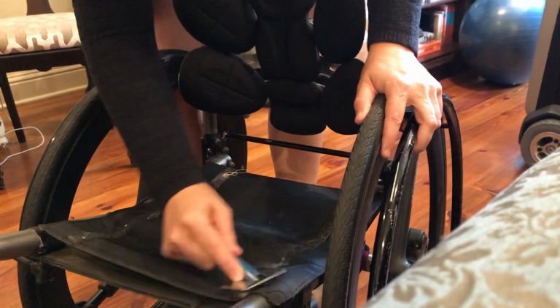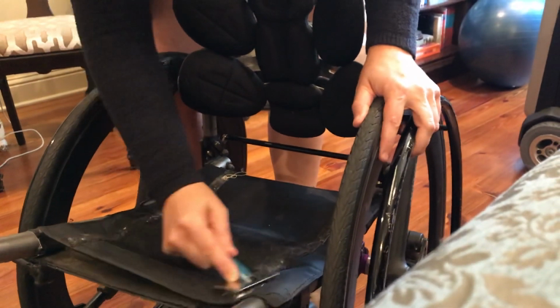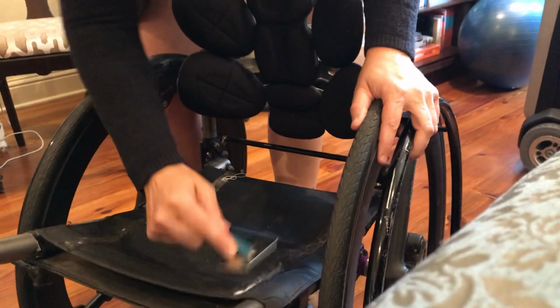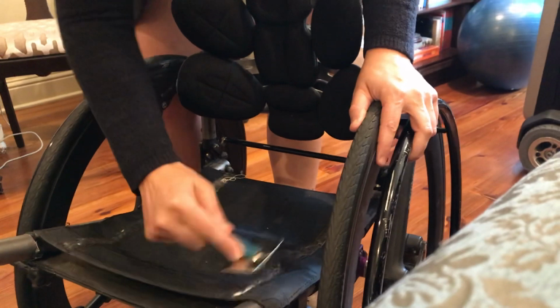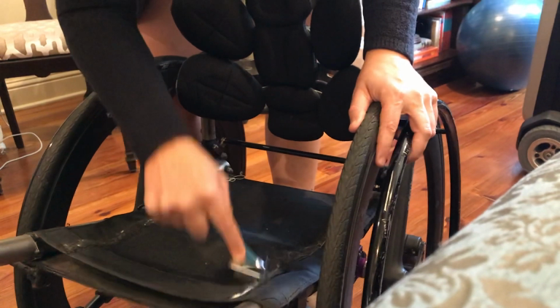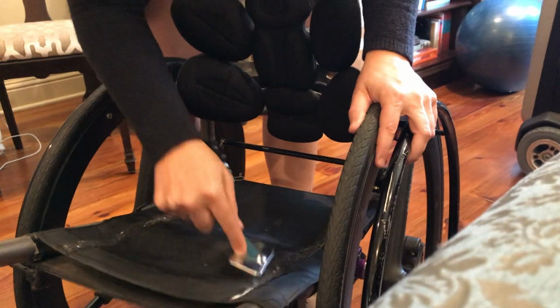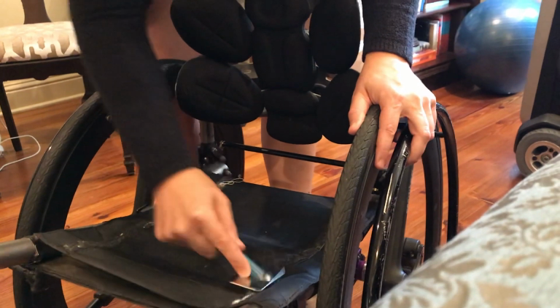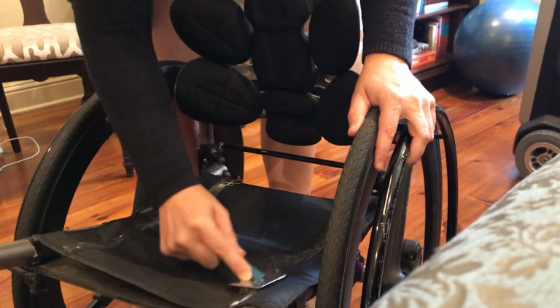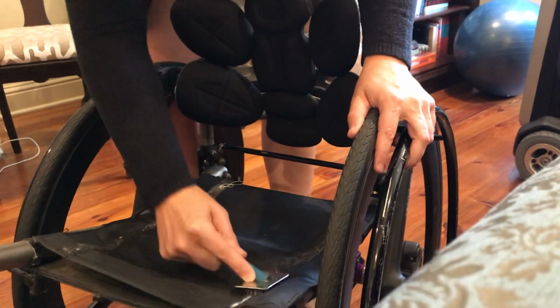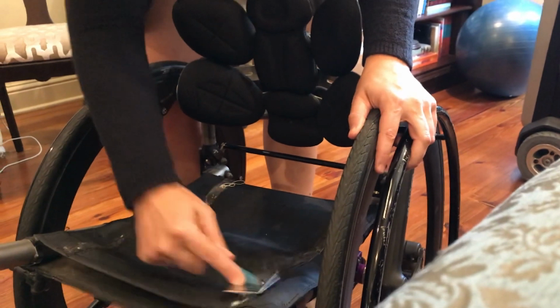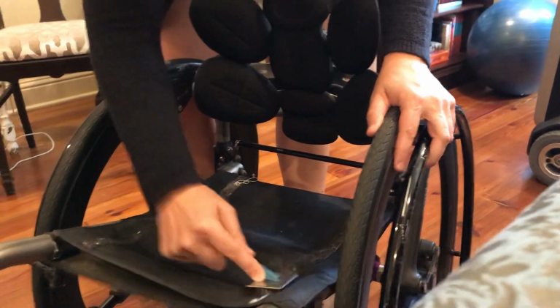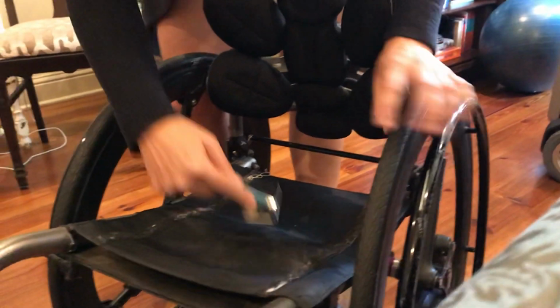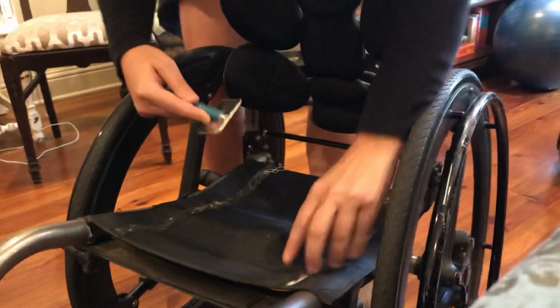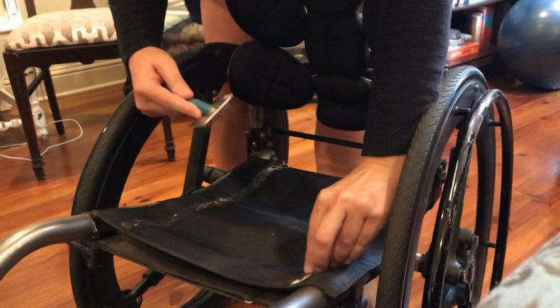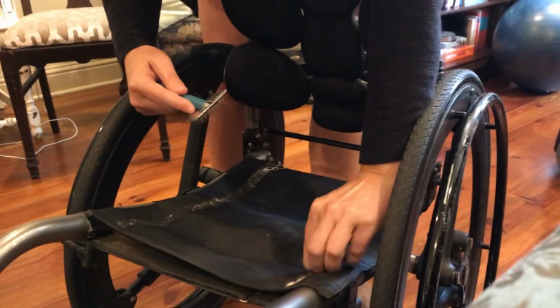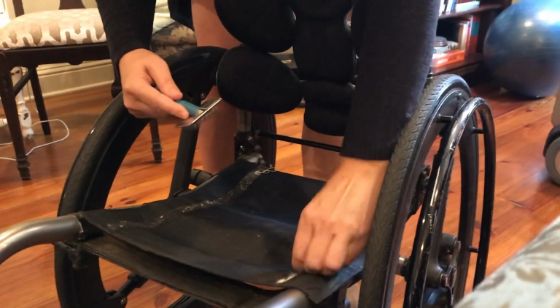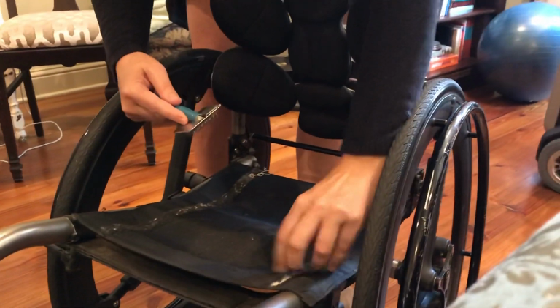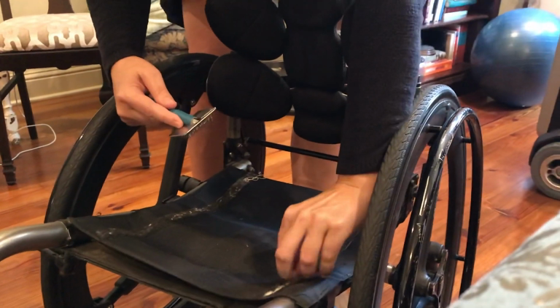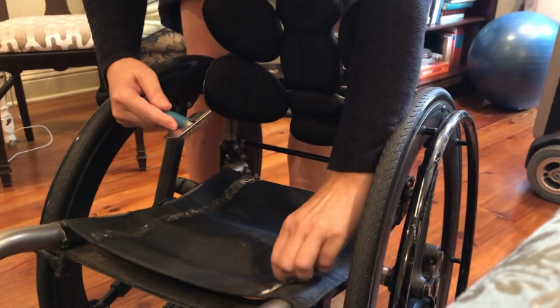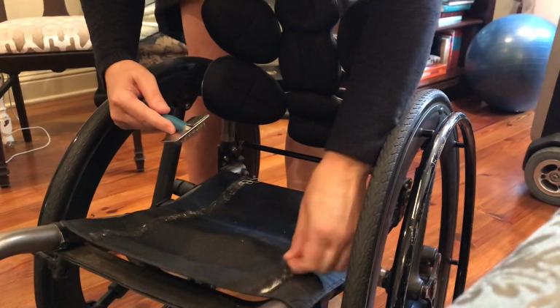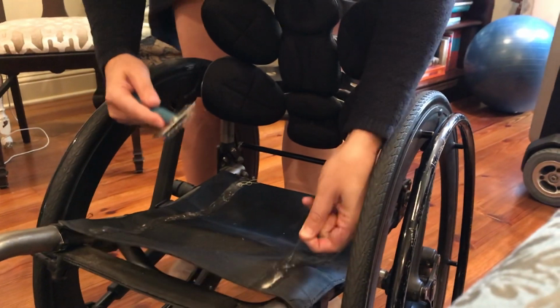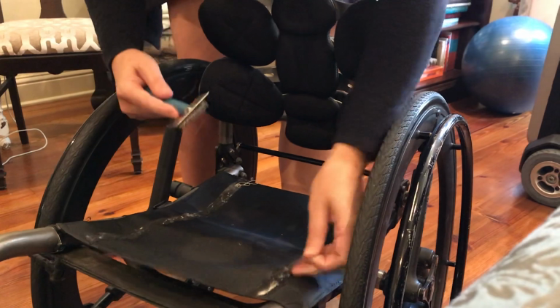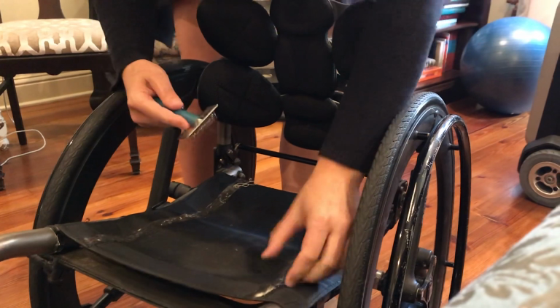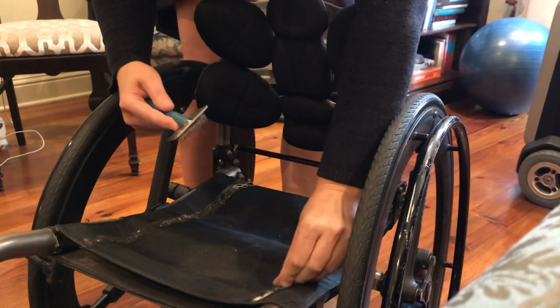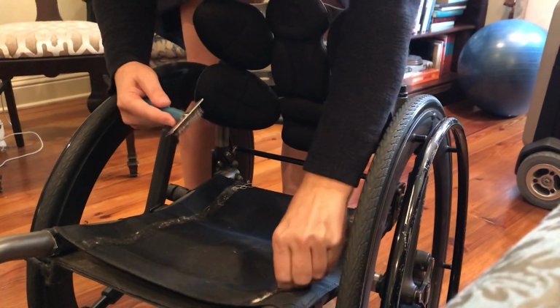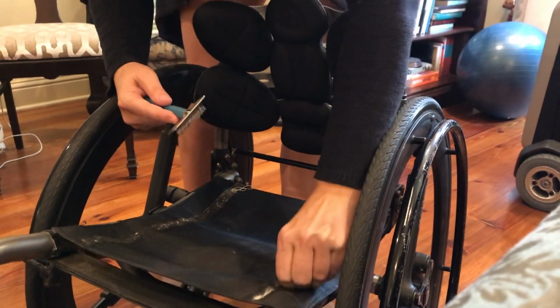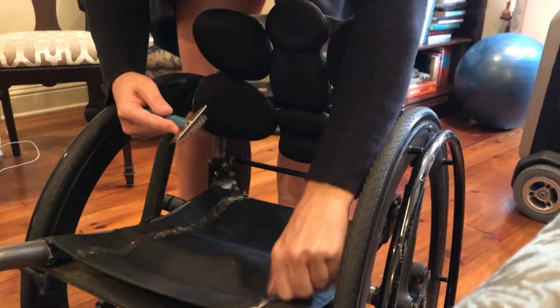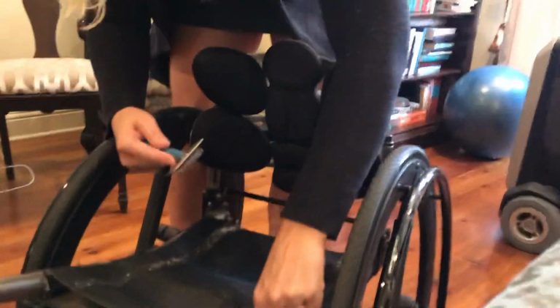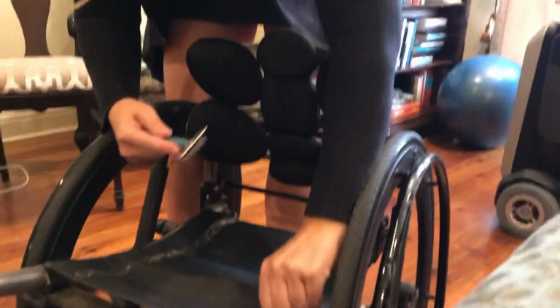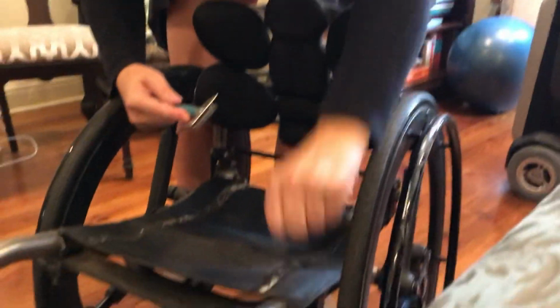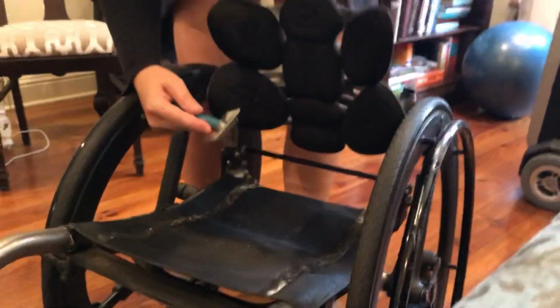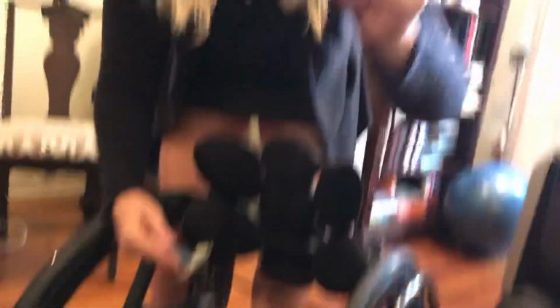It will extend the life of that velcro and make it that much easier to use.